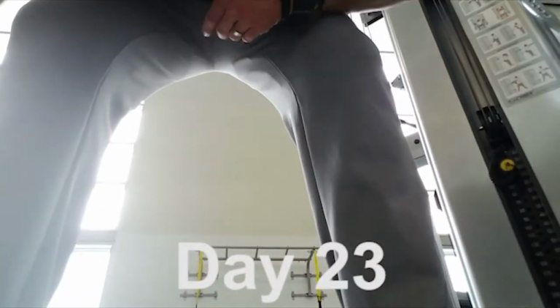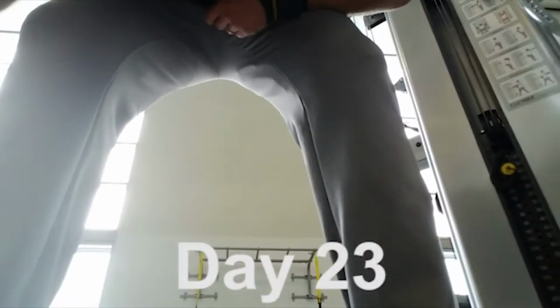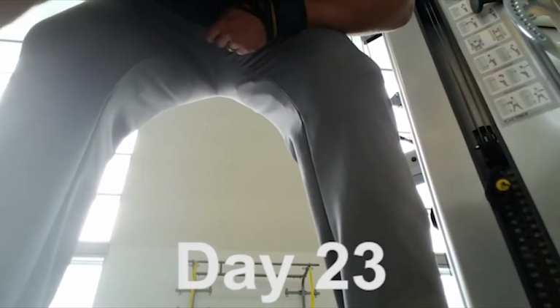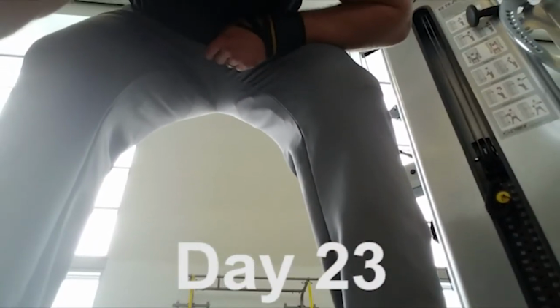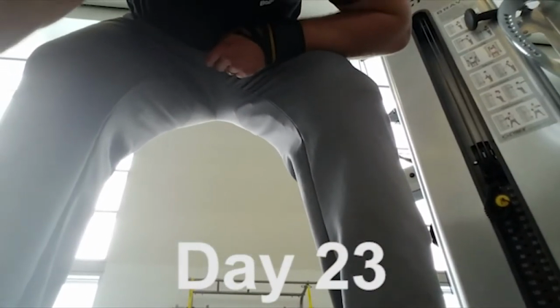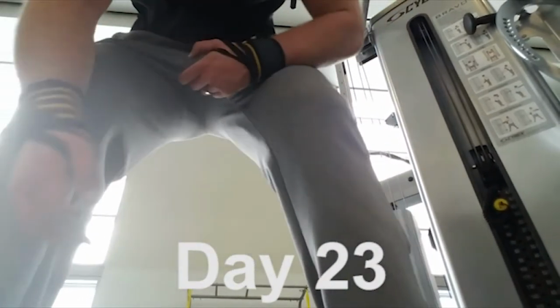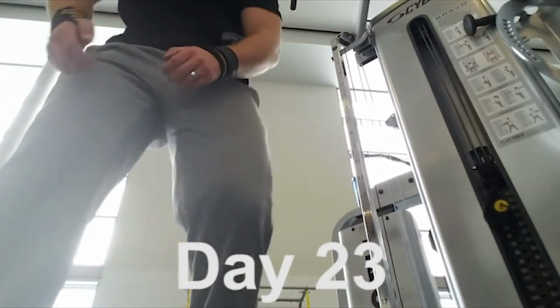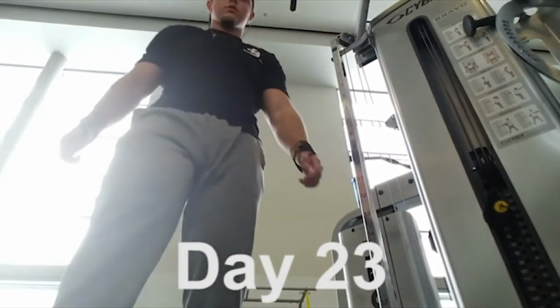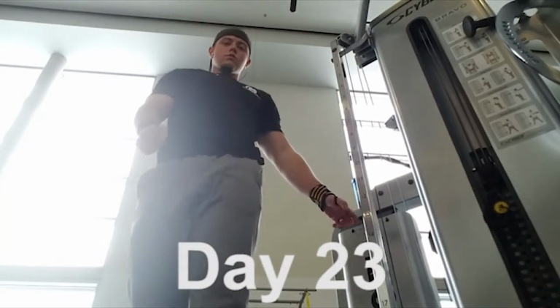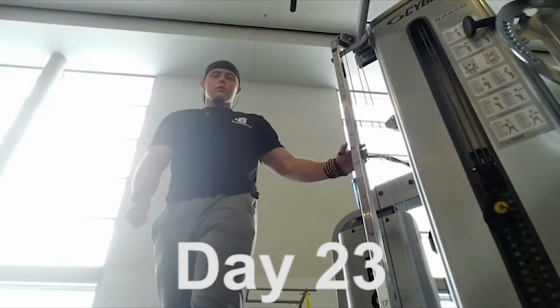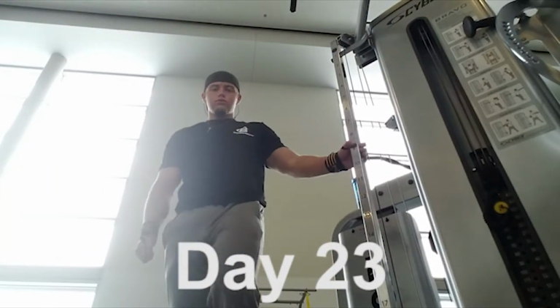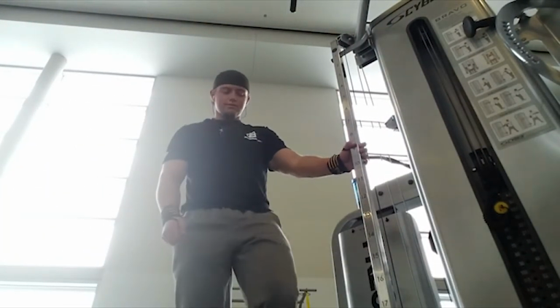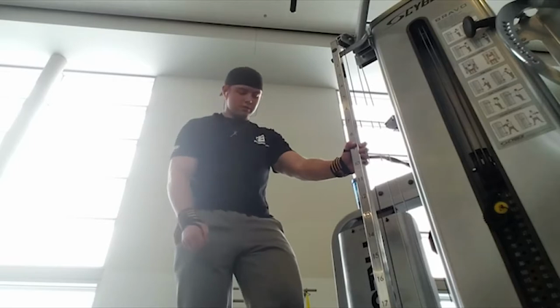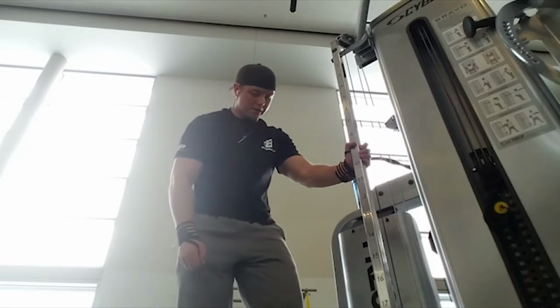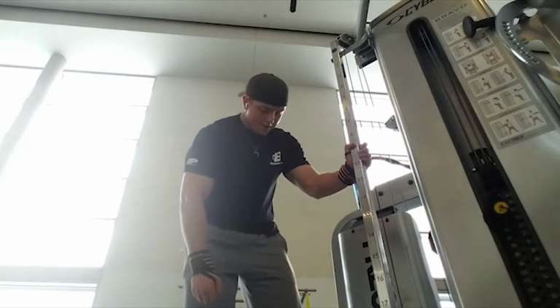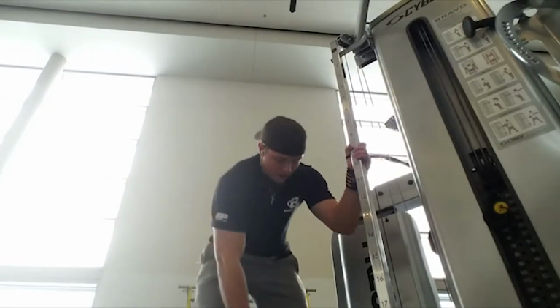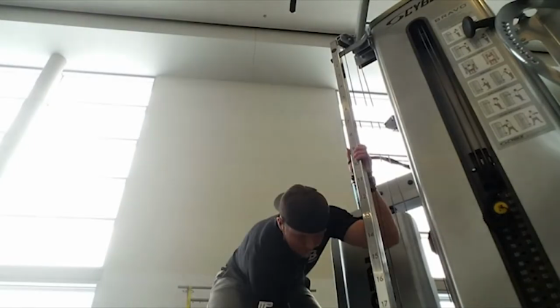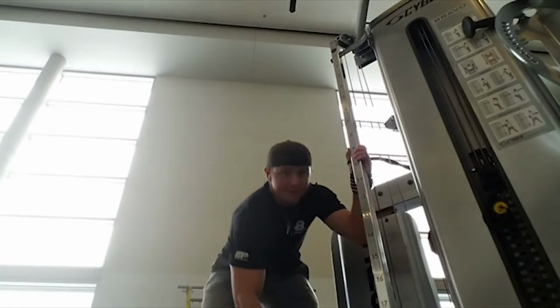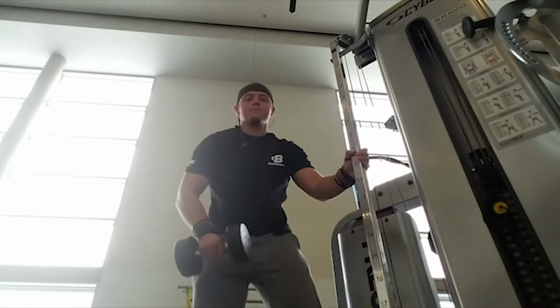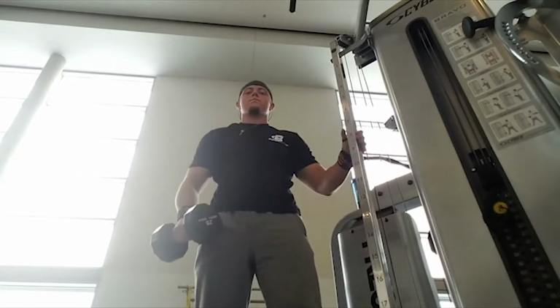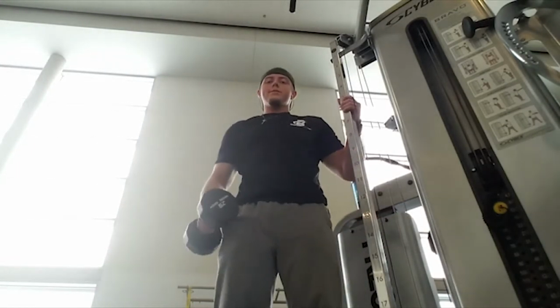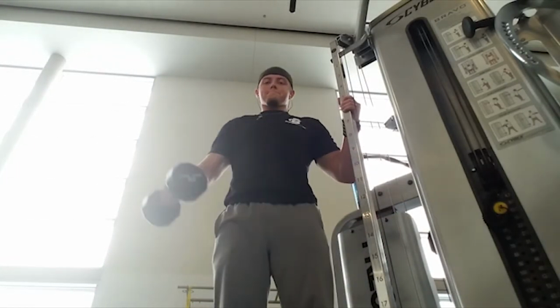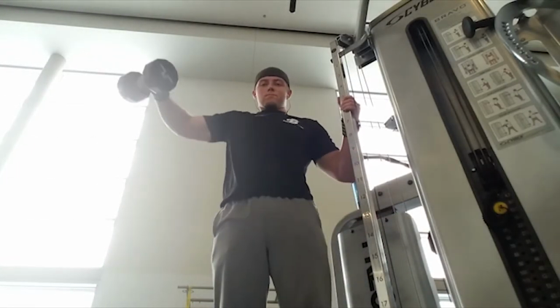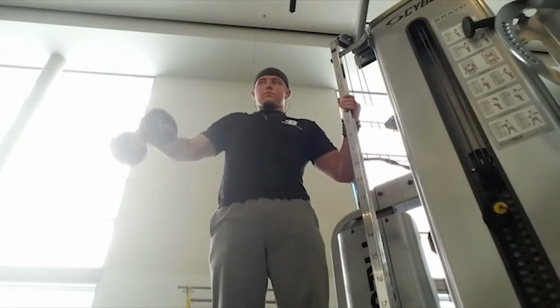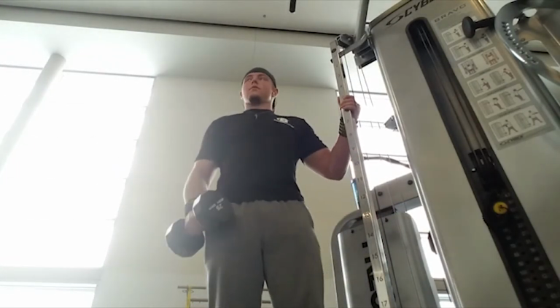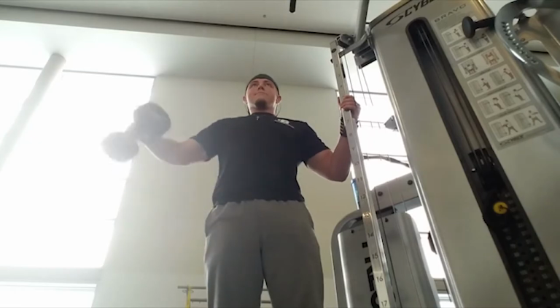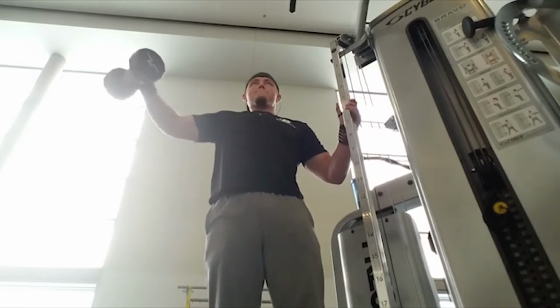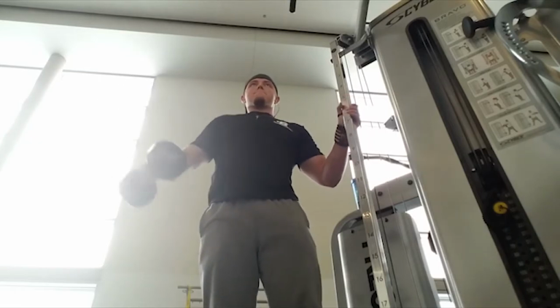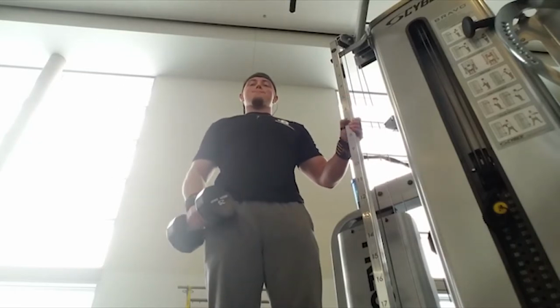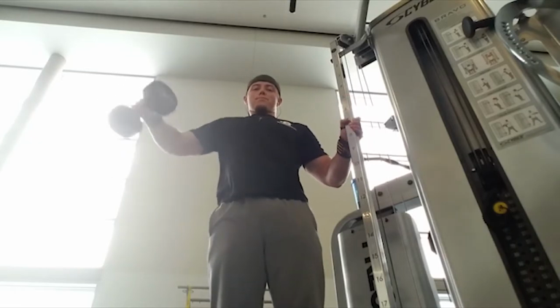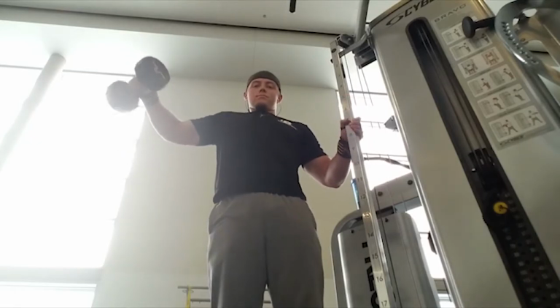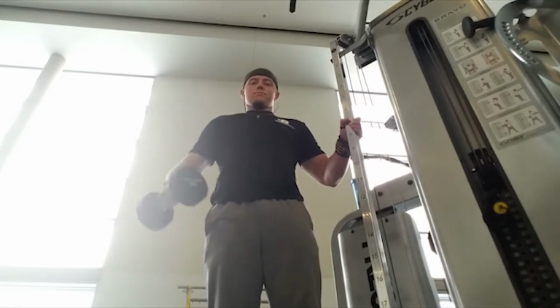Day 23 and we've got shoulders again. For this workout it's not going to be a lot of different movements — we only have about three different variations of shoulder movement, and believe me when I say it's going to be enough.